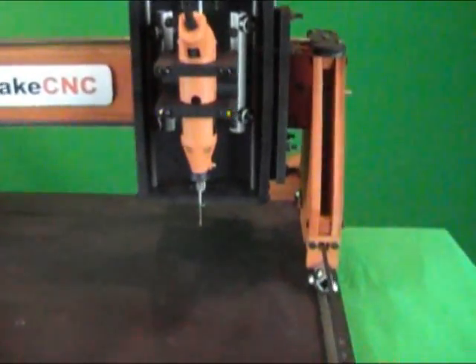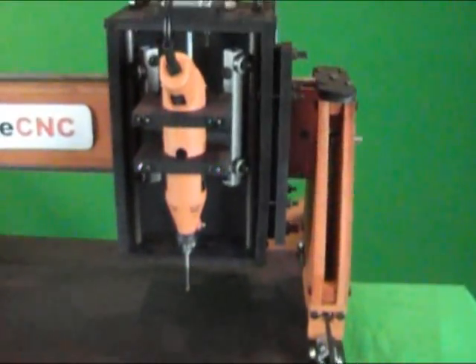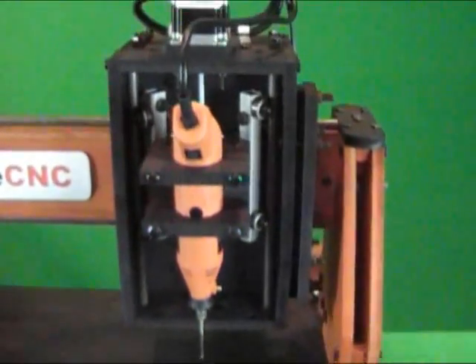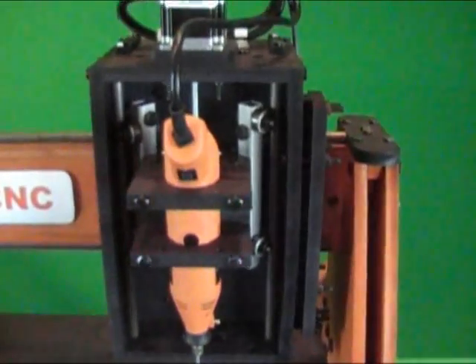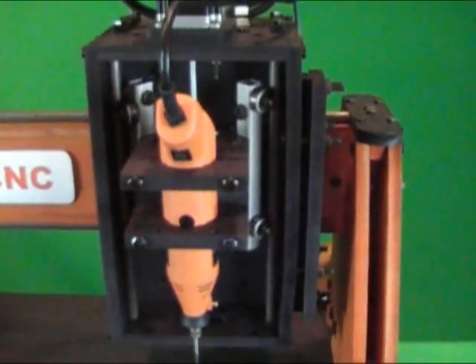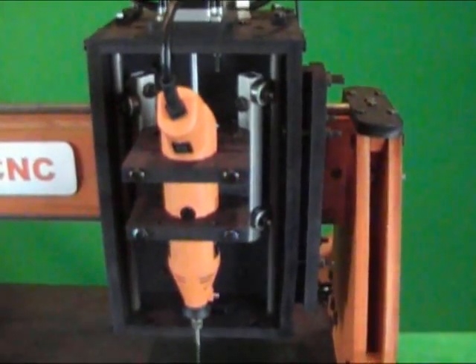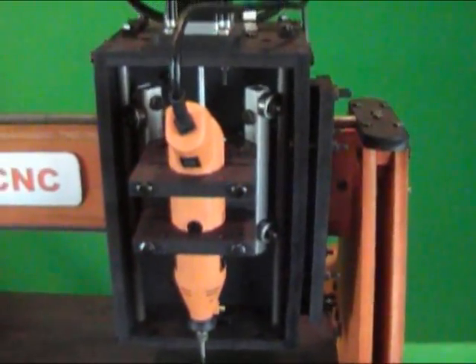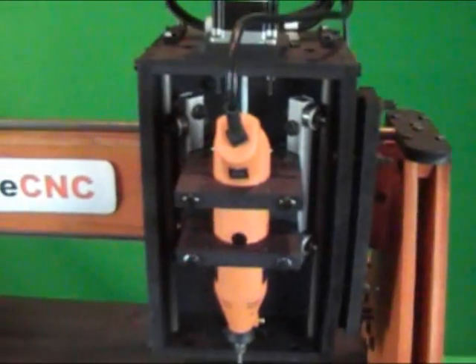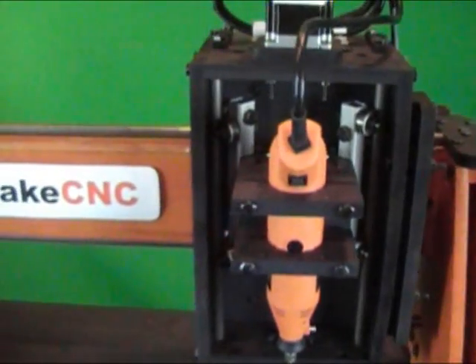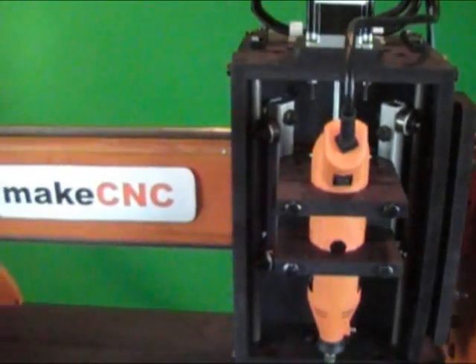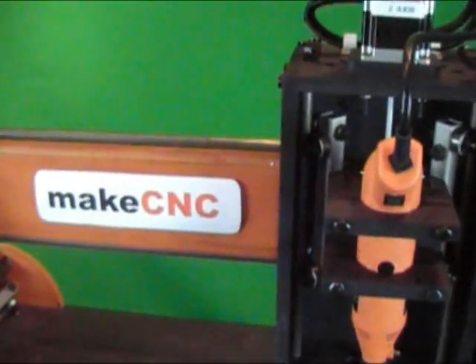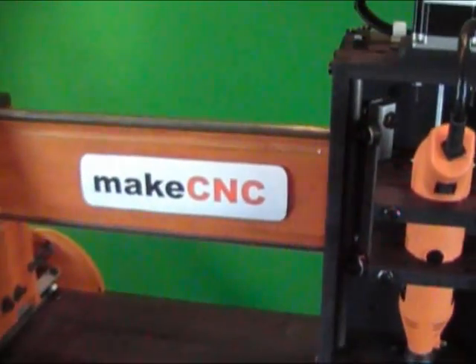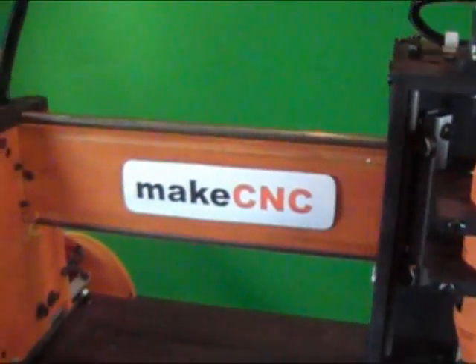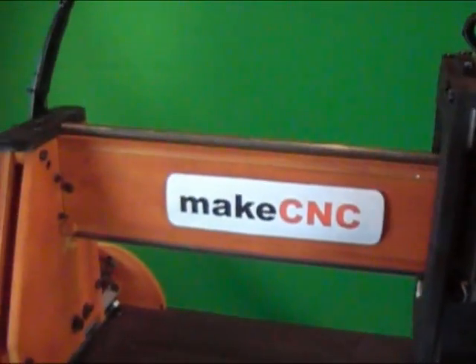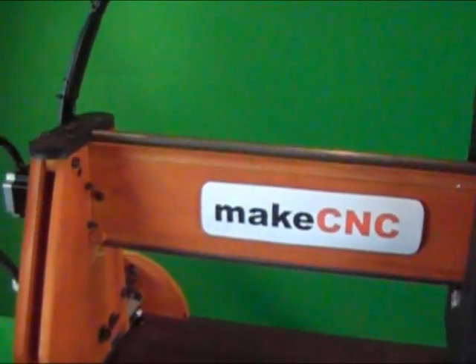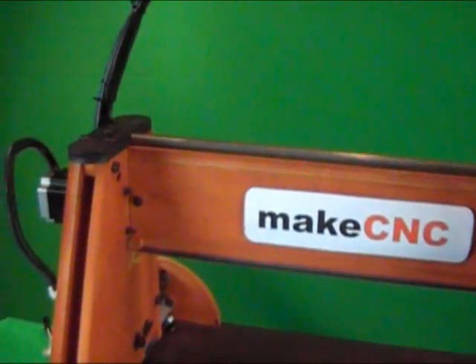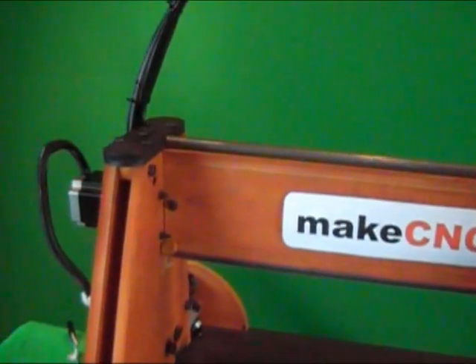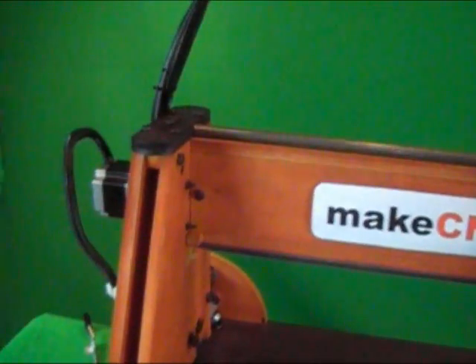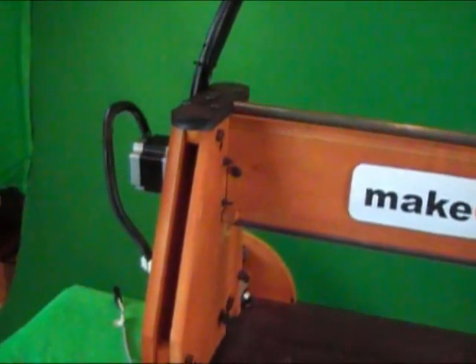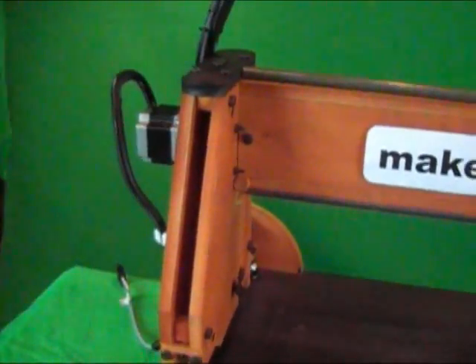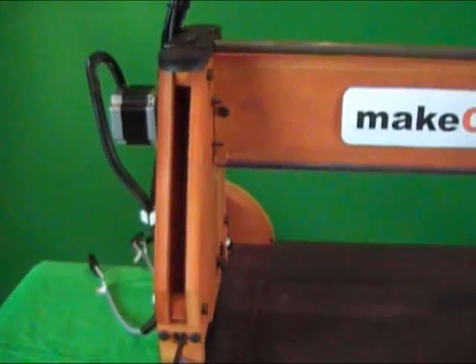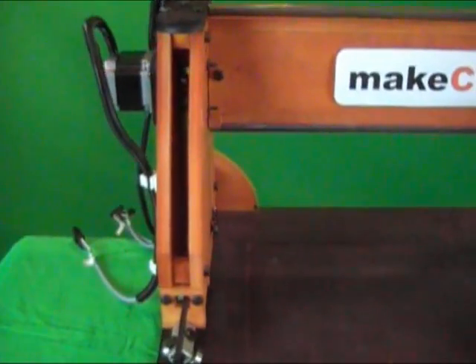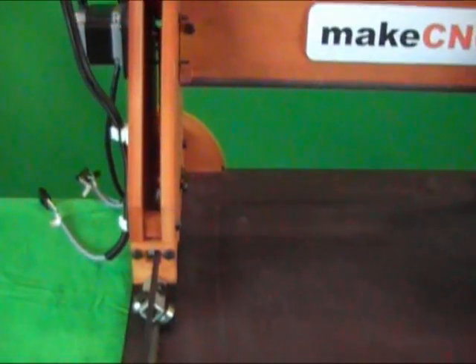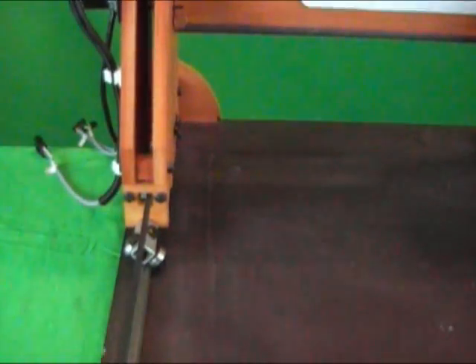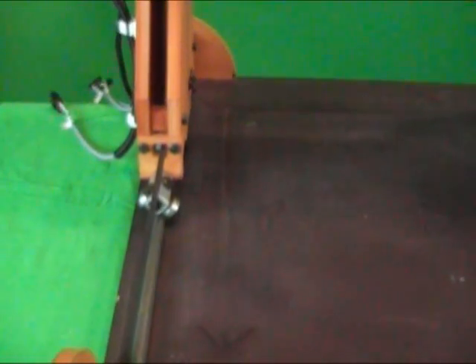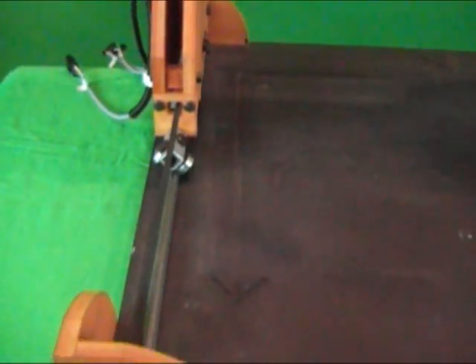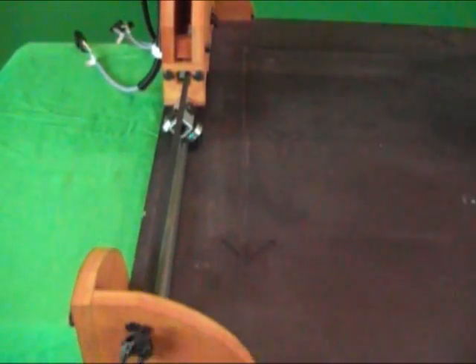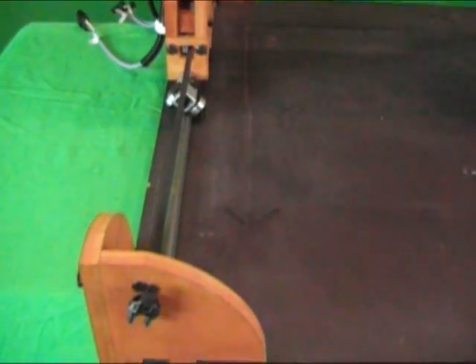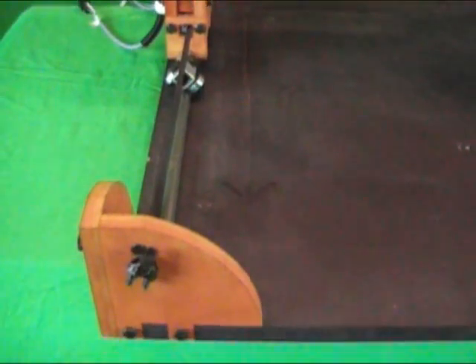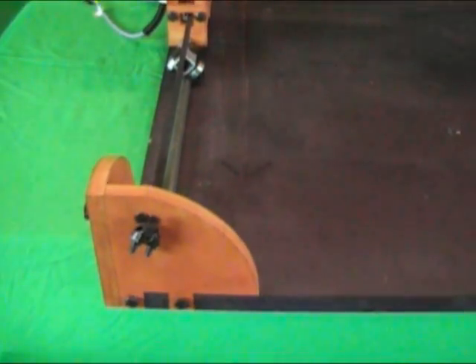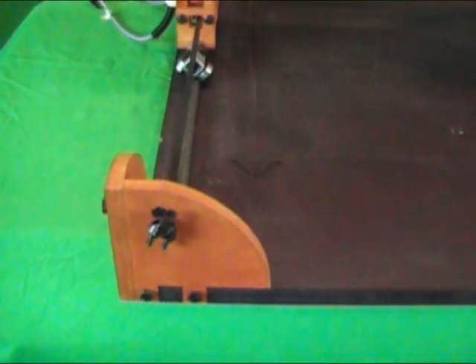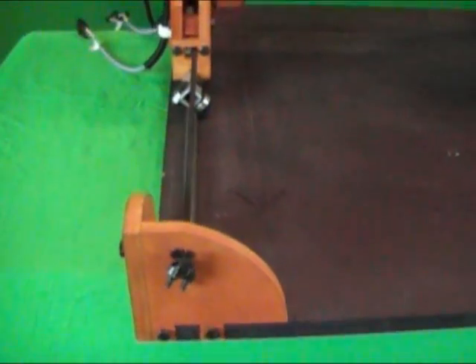This kit comes with all the hardware required to fully assemble the machine. Please see our website www.makecnc.com or our eBay auction for full details on what's included.